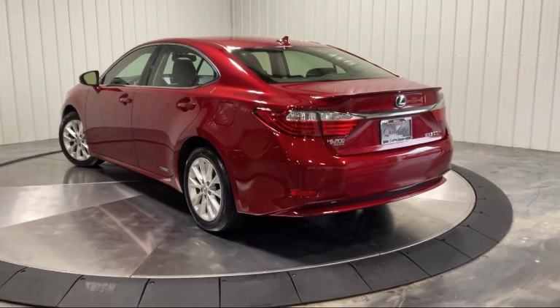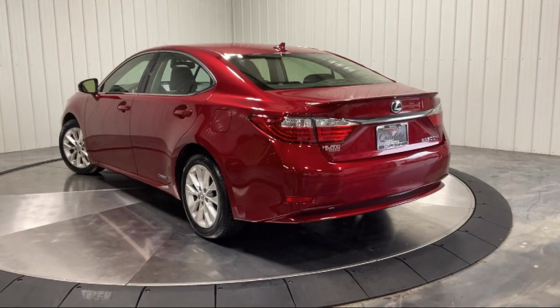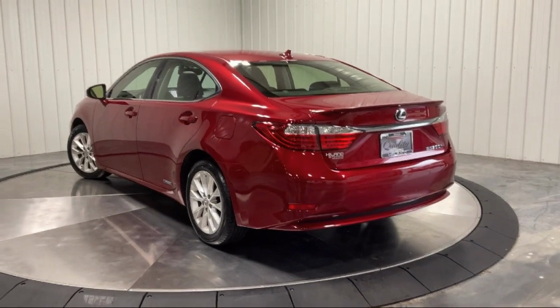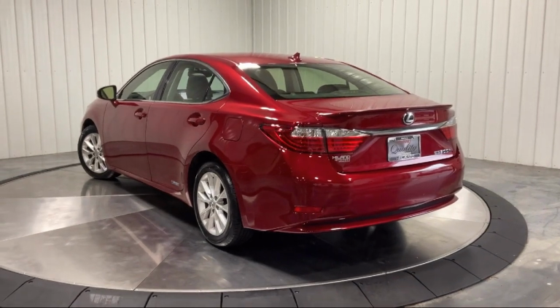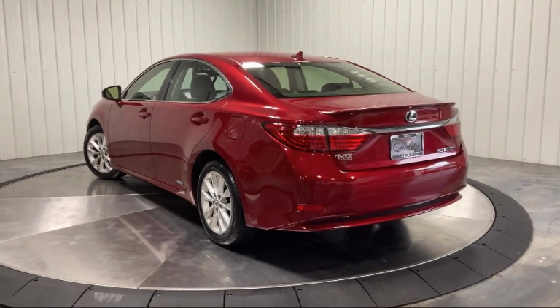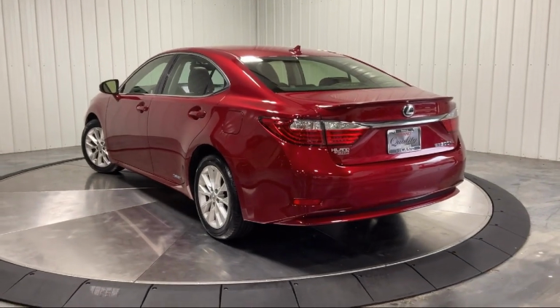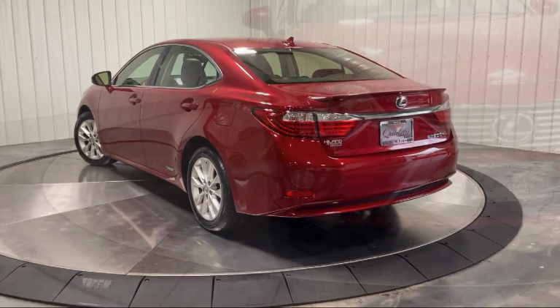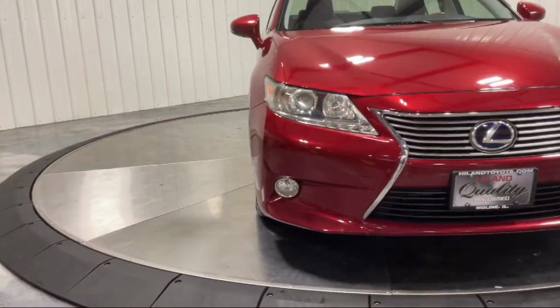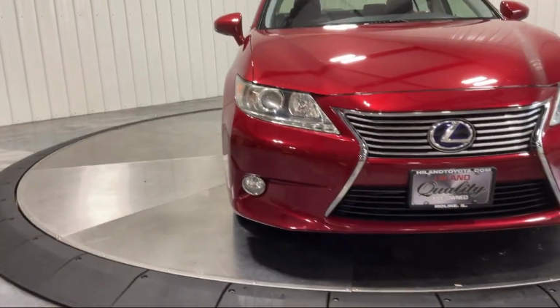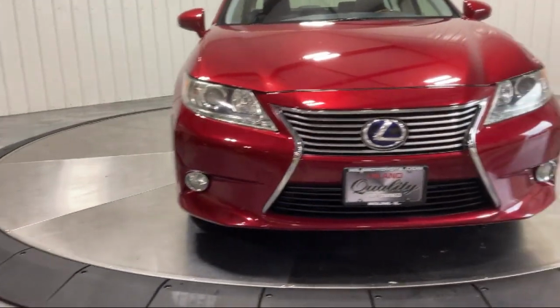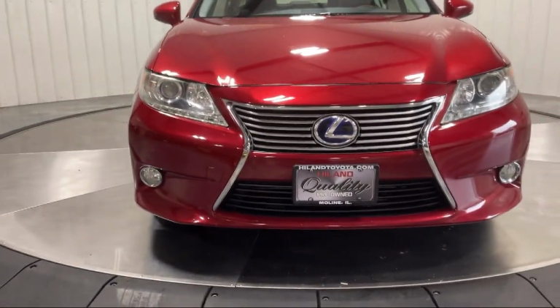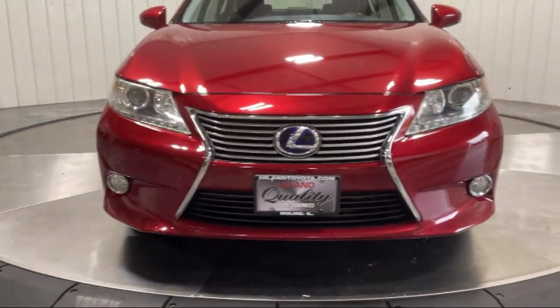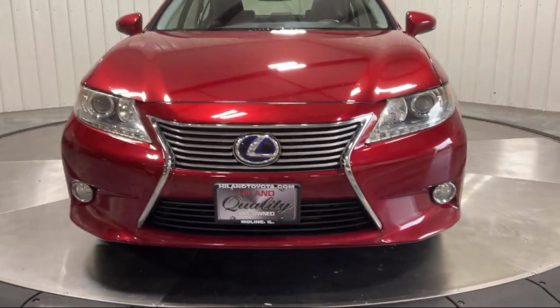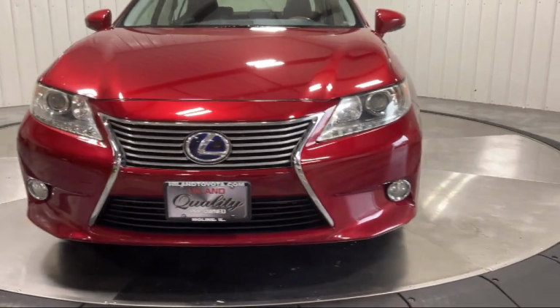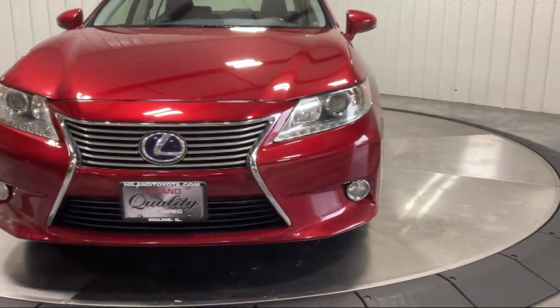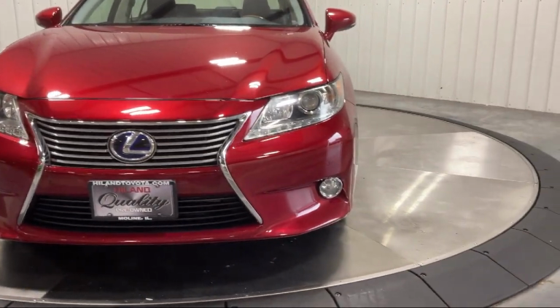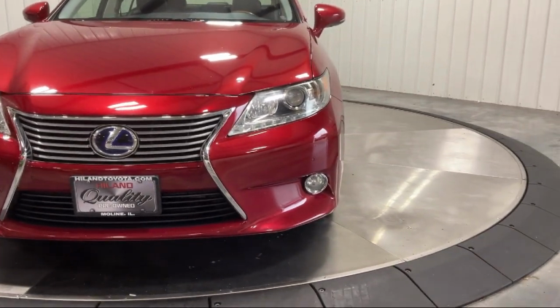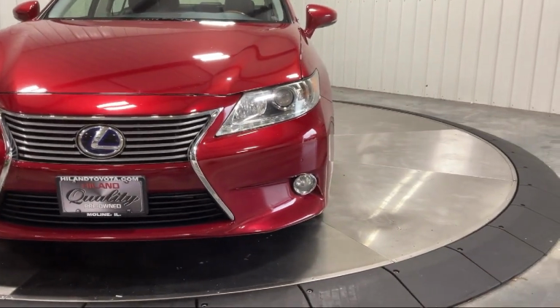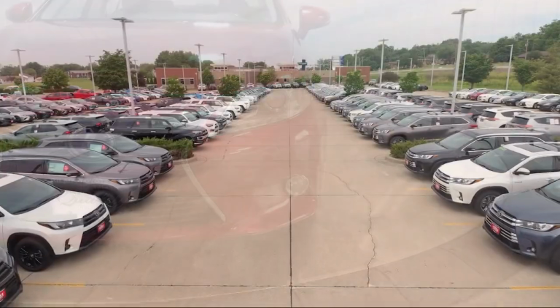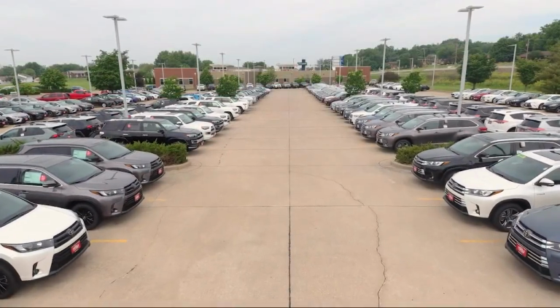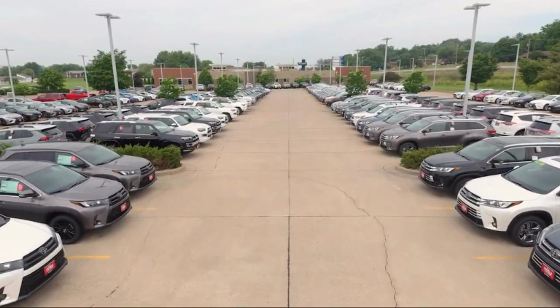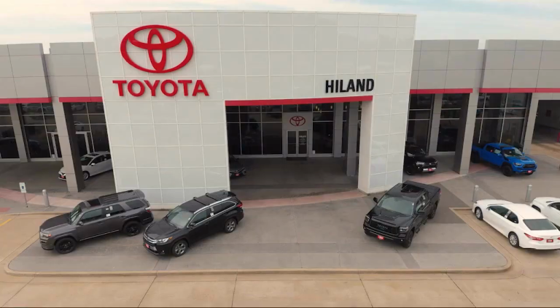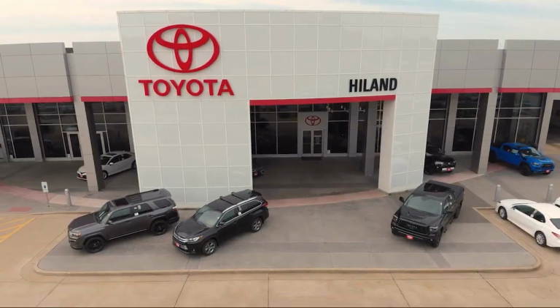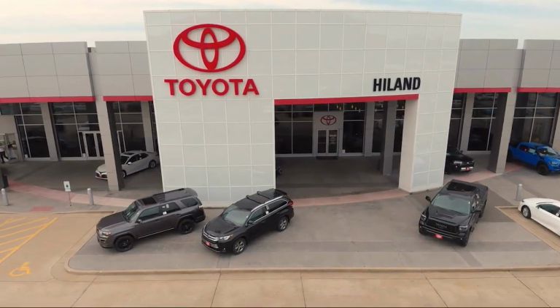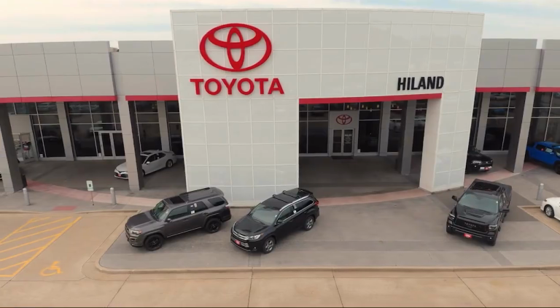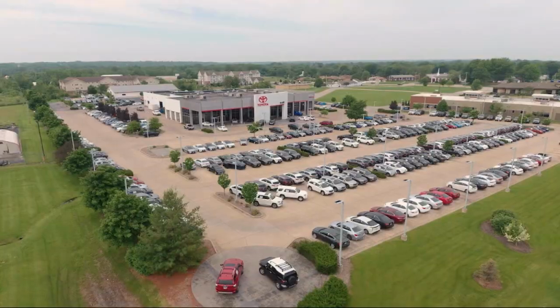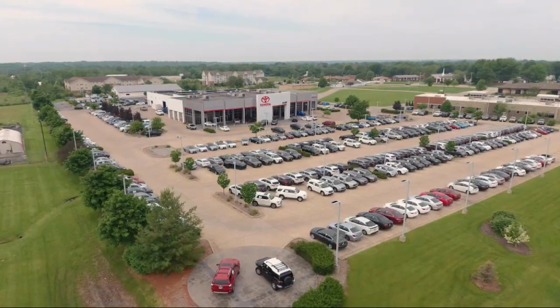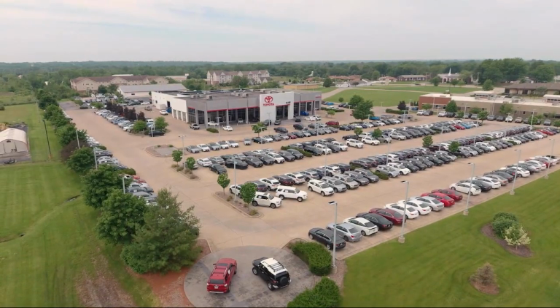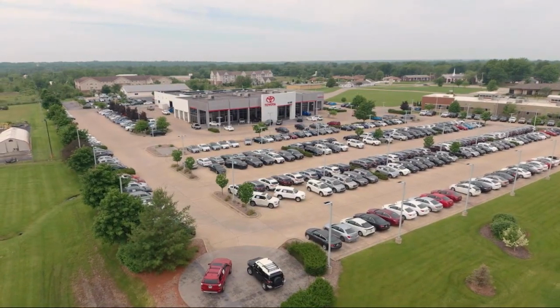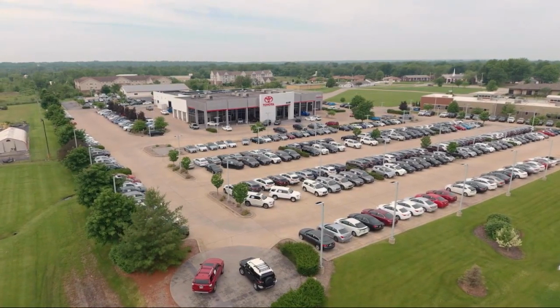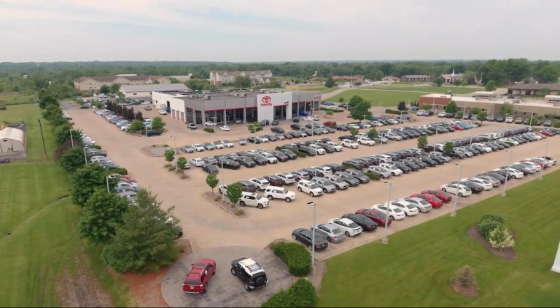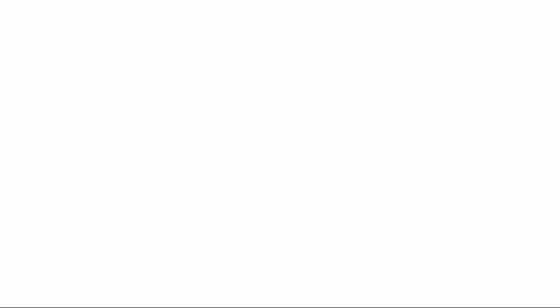Plus, Highland Toyota will pay top dollar for your trade. Visit our friendly and knowledgeable staff today at our dealership on John Deere Road and 53rd Street in Moline, or online at highlandtoyota.com. We've got the inventory.